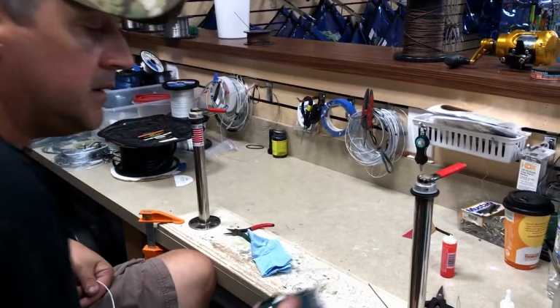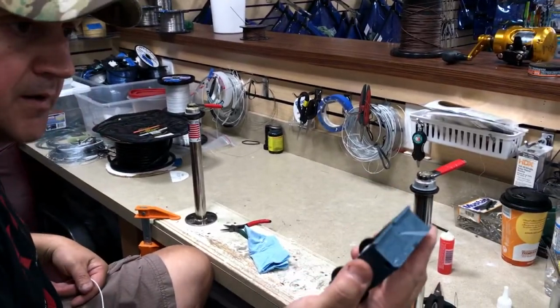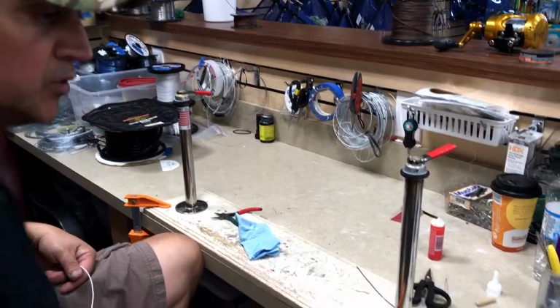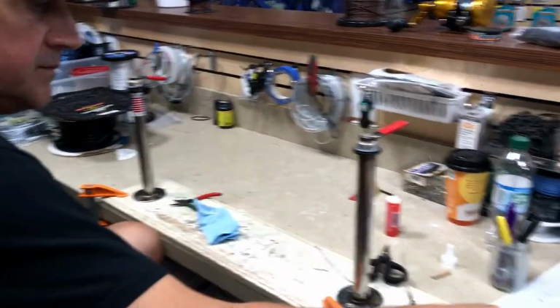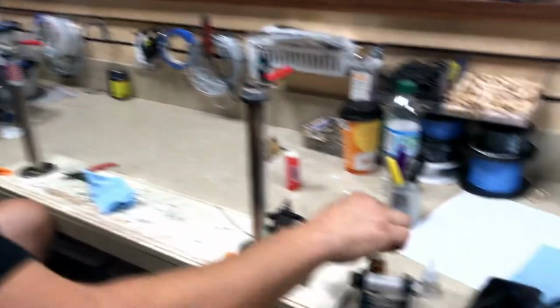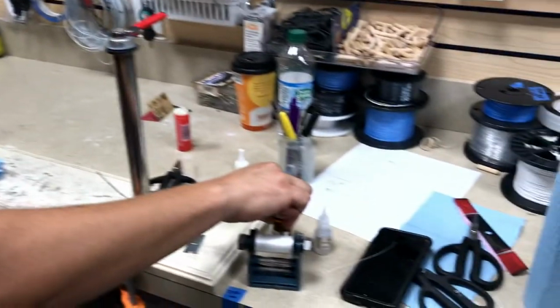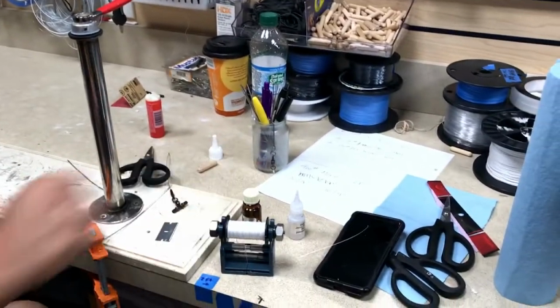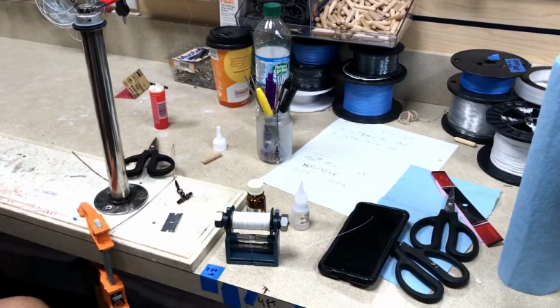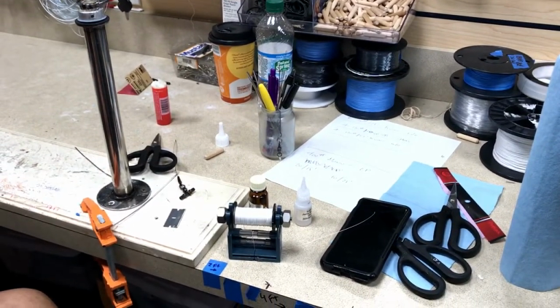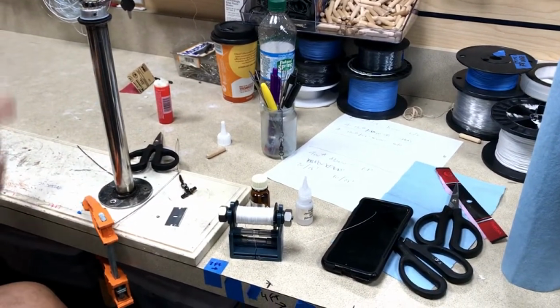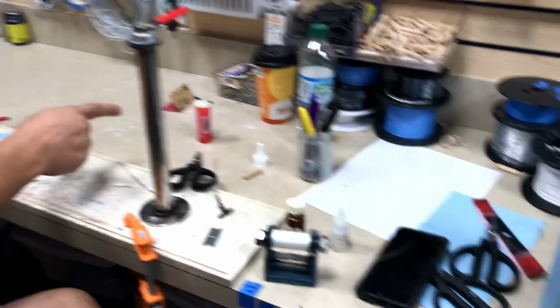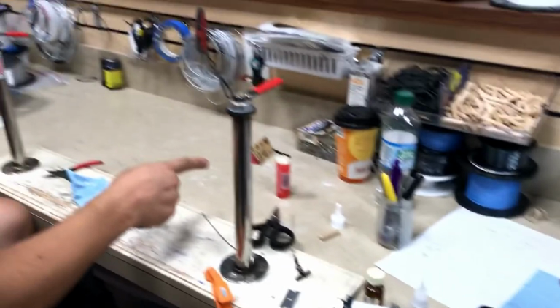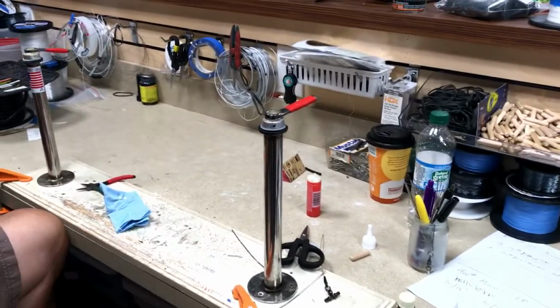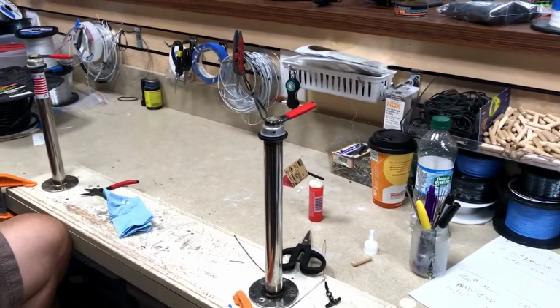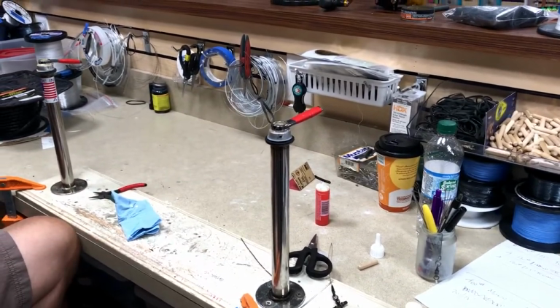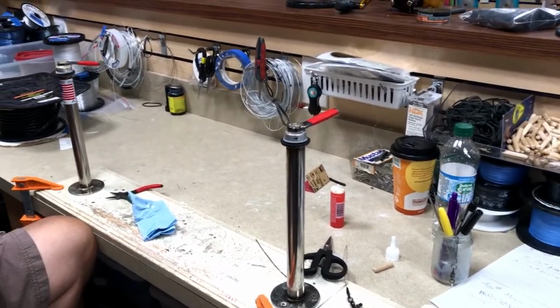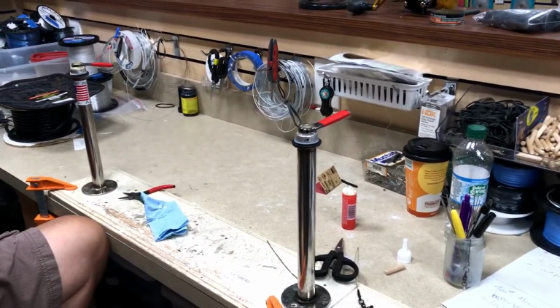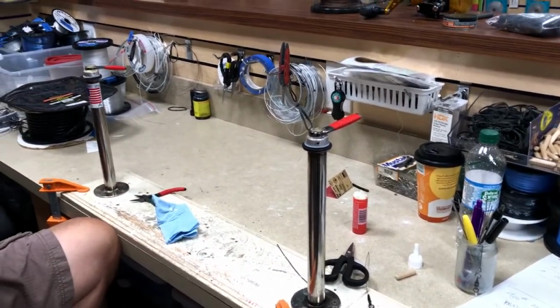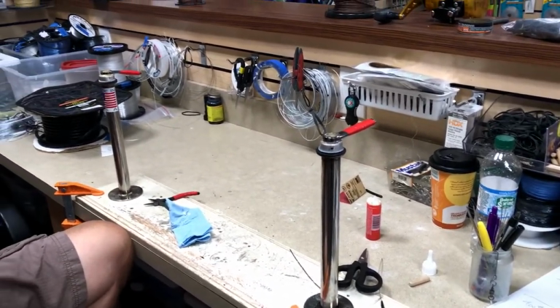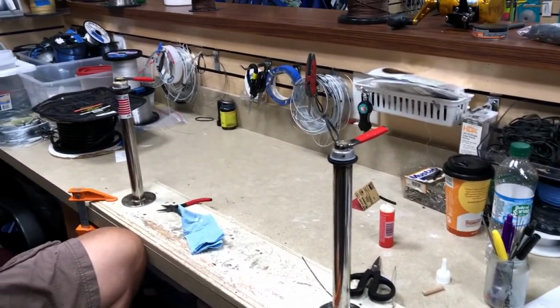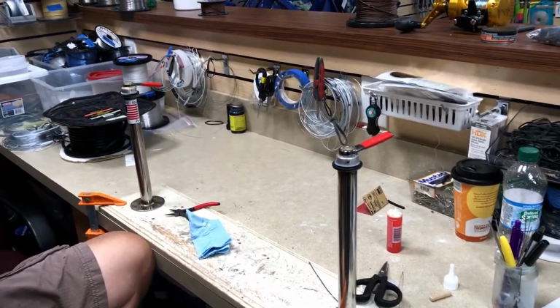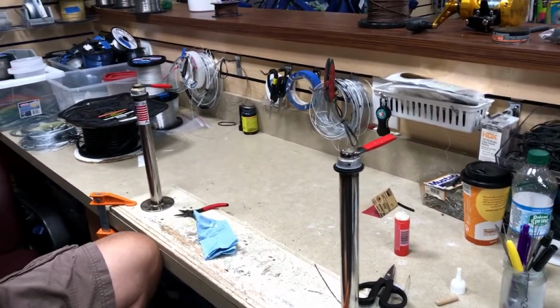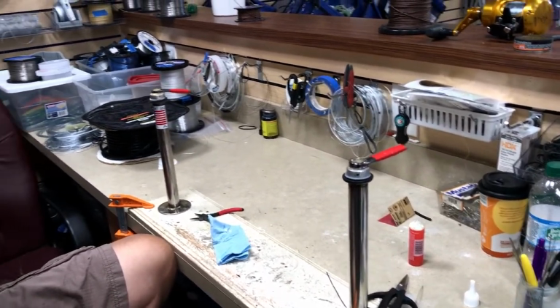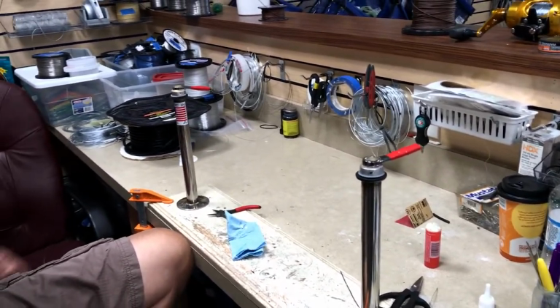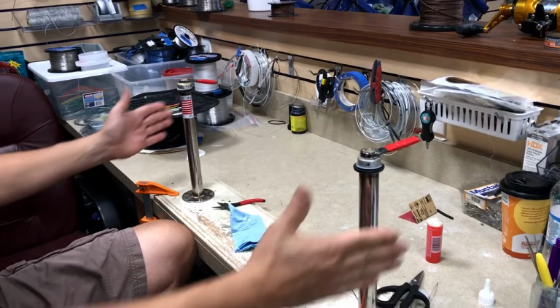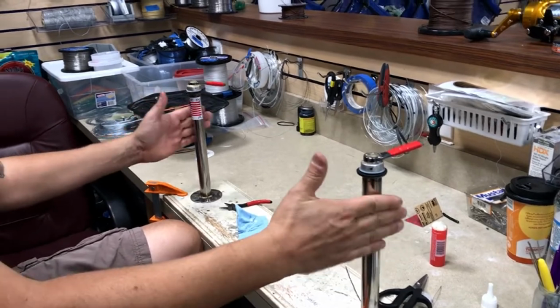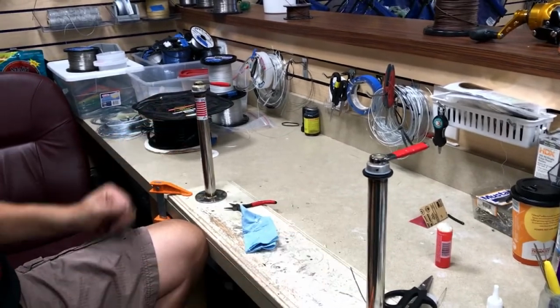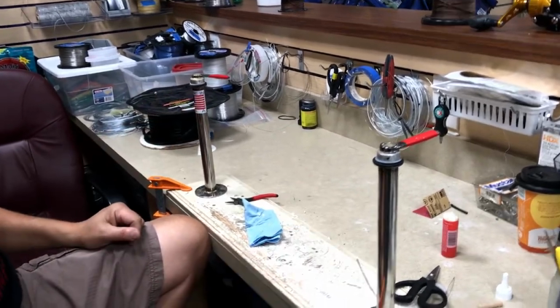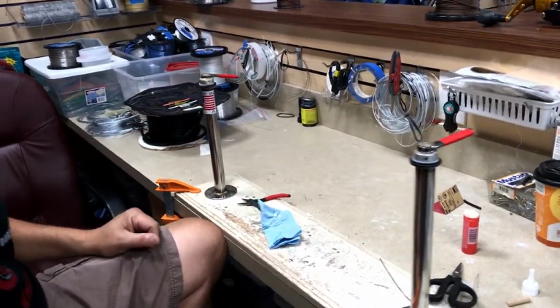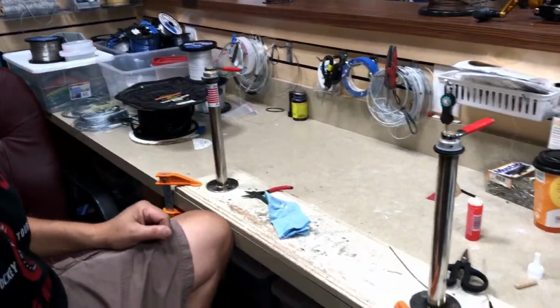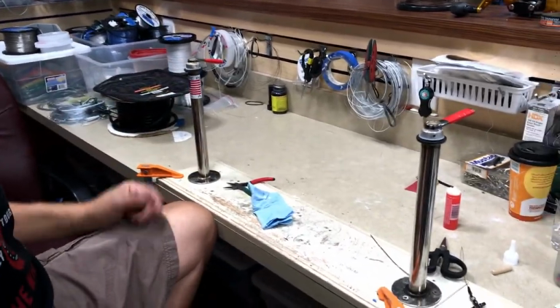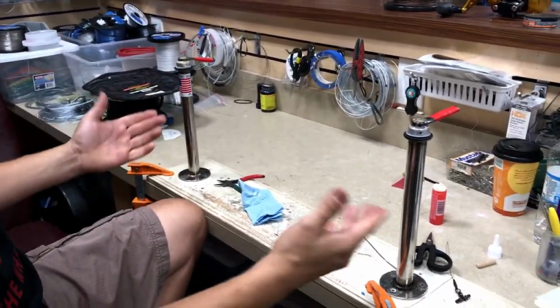The winding tool, the two-part glue, the wax — all available at the store. The only part of this that you need a little ingenuity for is to build your own jig, which isn't terribly difficult.